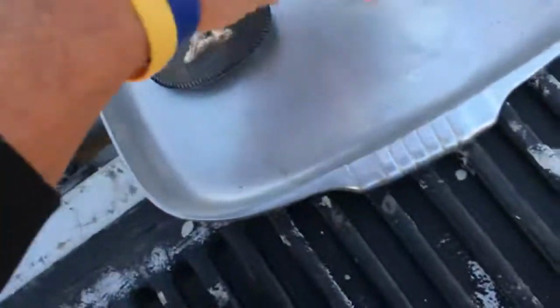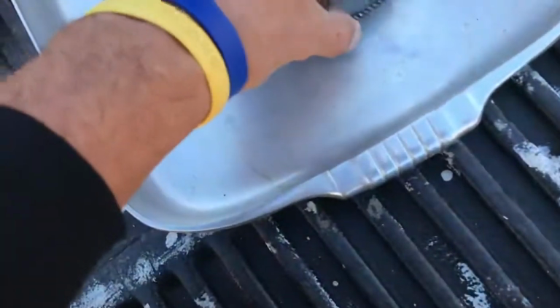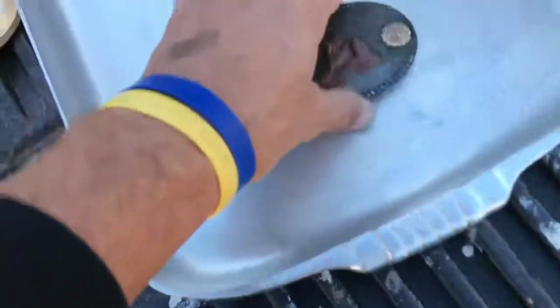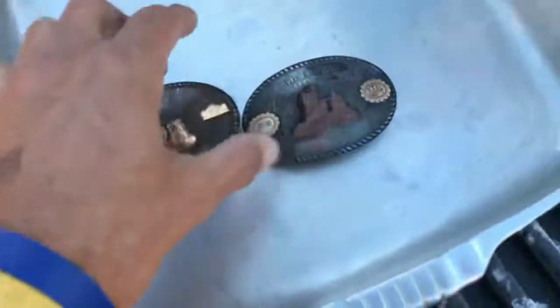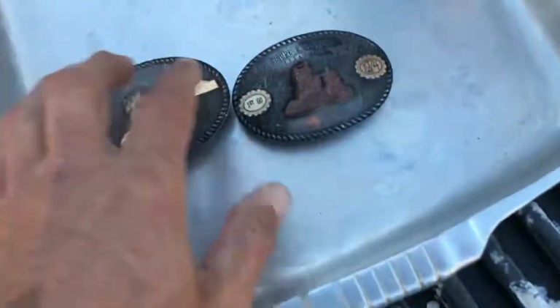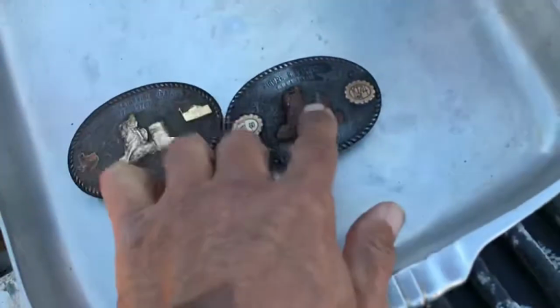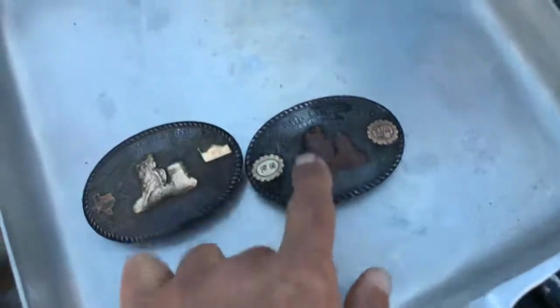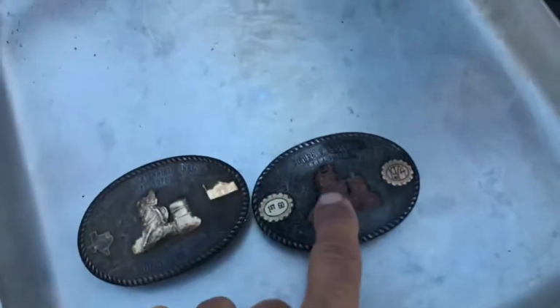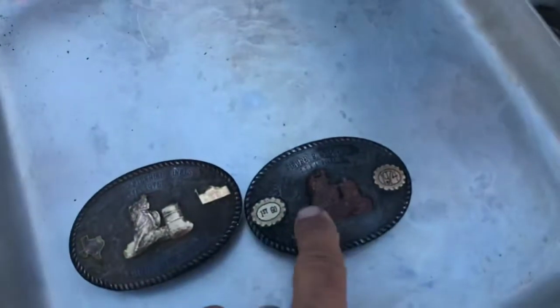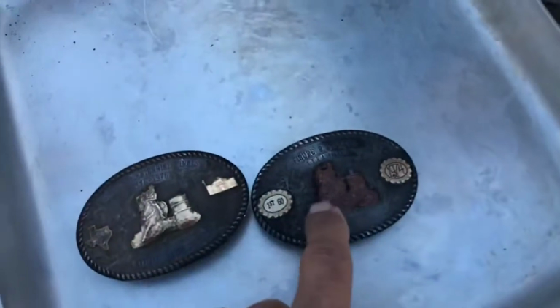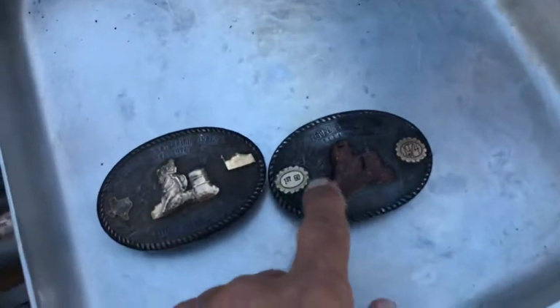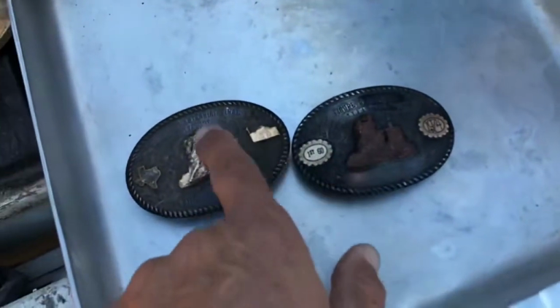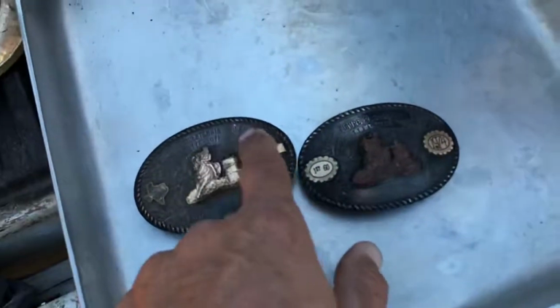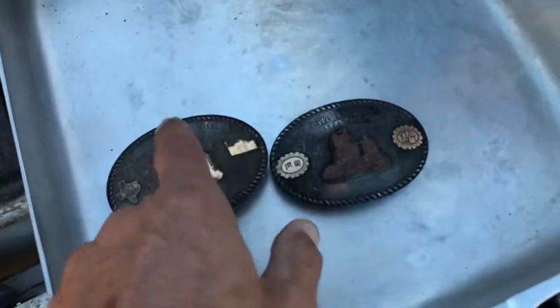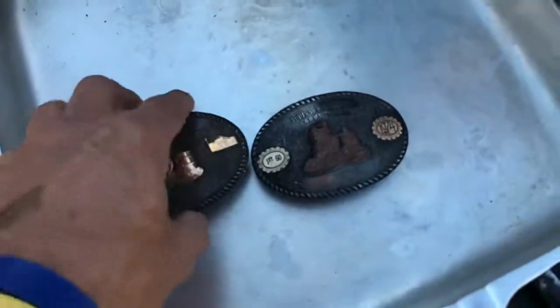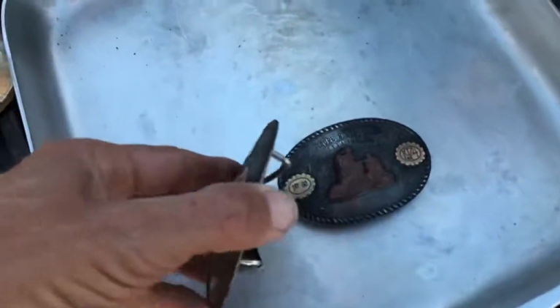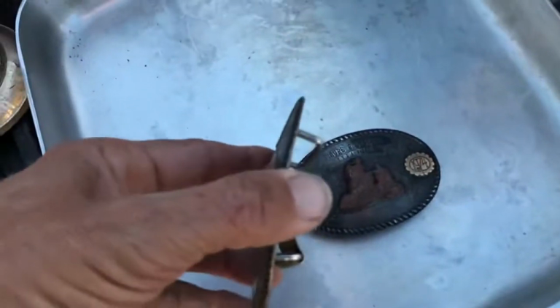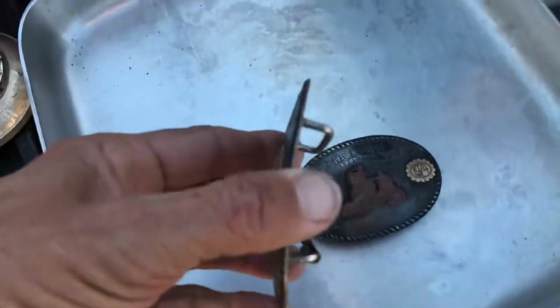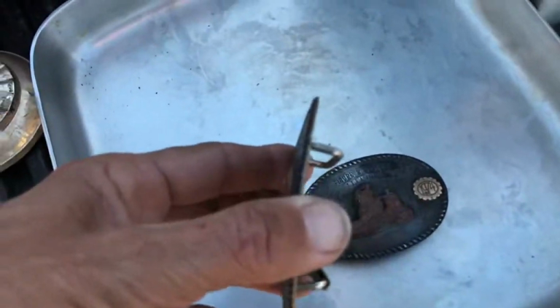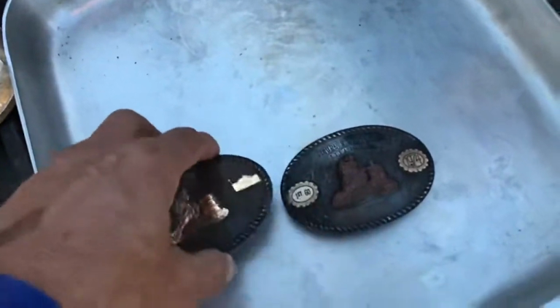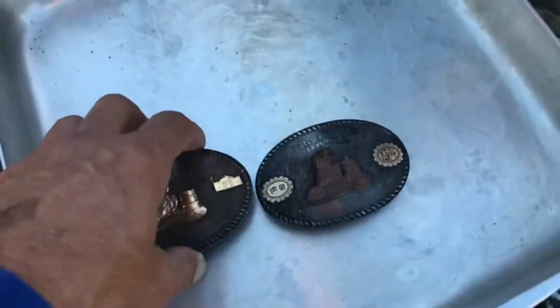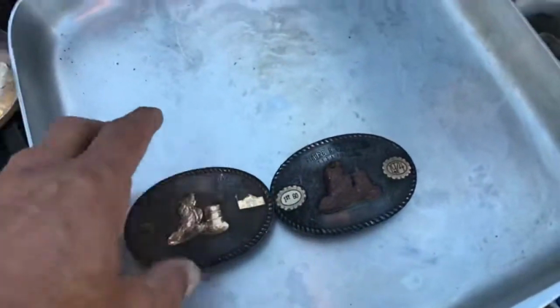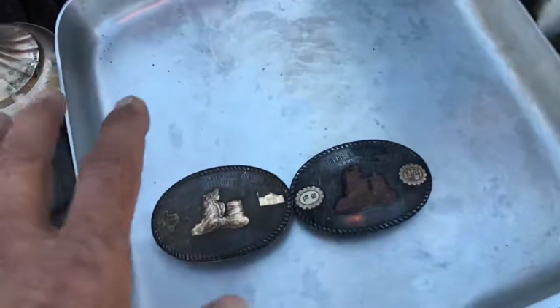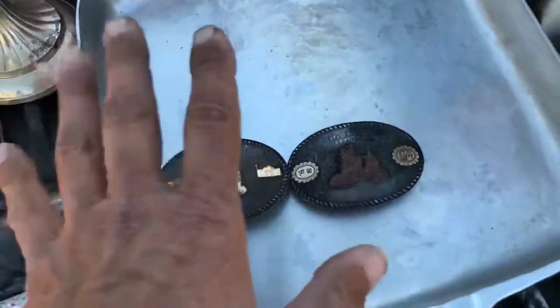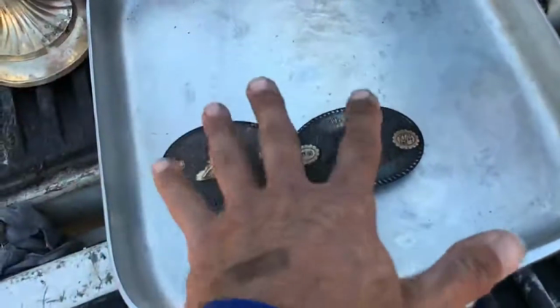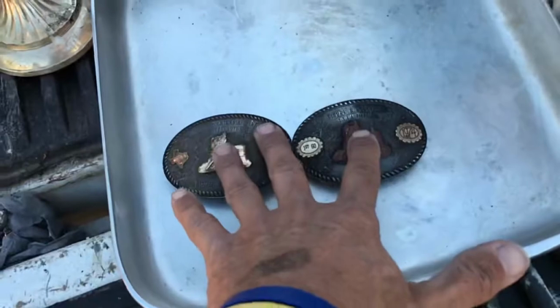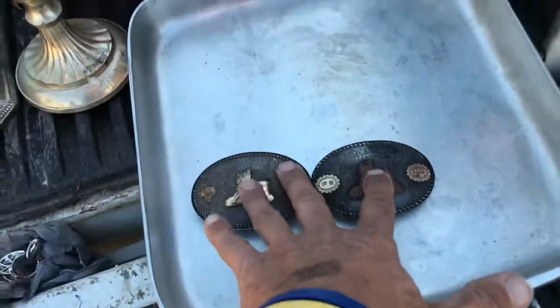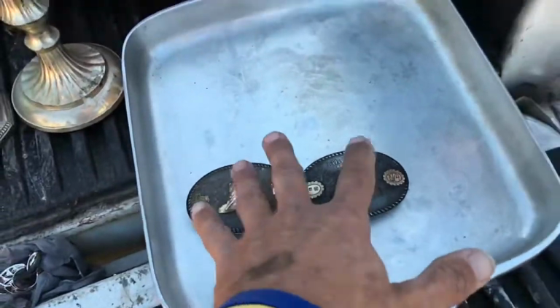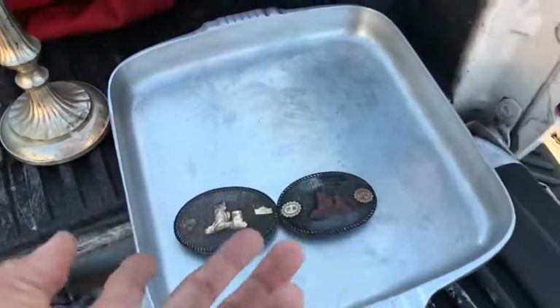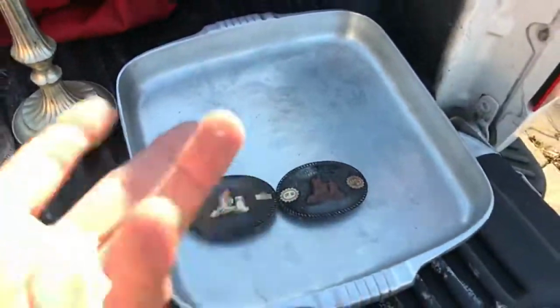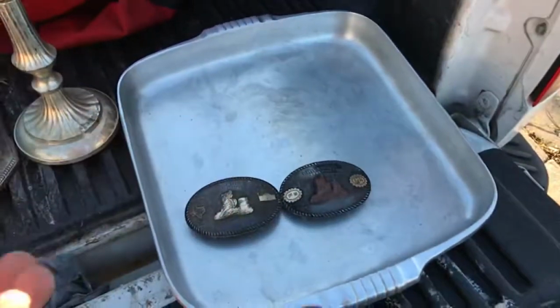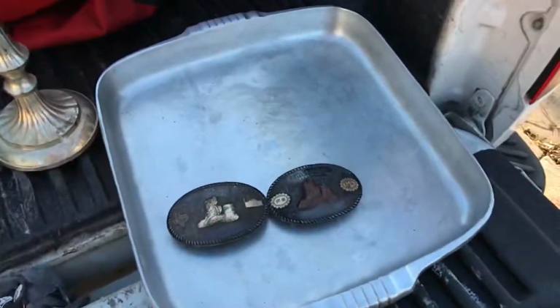A lot of brass, but this has gold overlaid over sterling — it's probably got a real thin layer of sterling. $15 each, actually $25 for both.